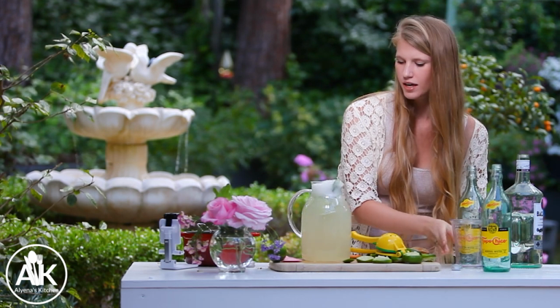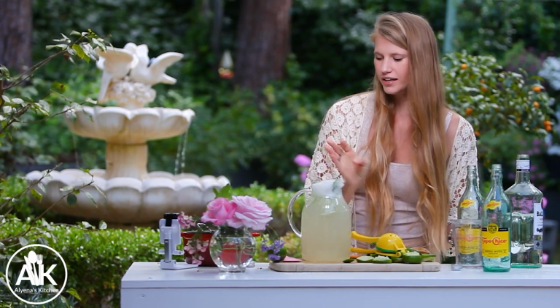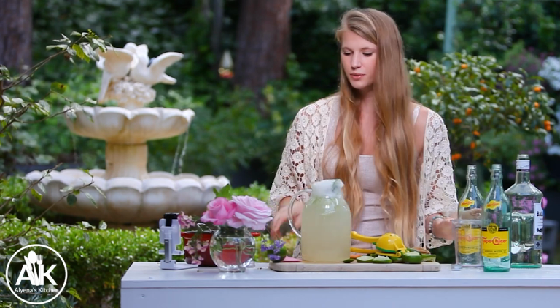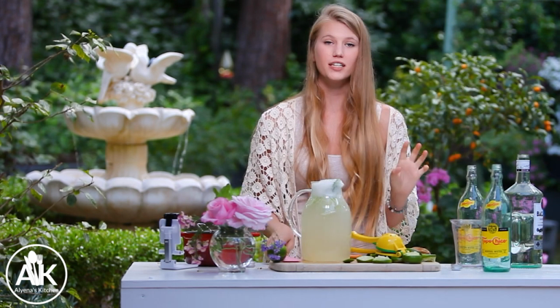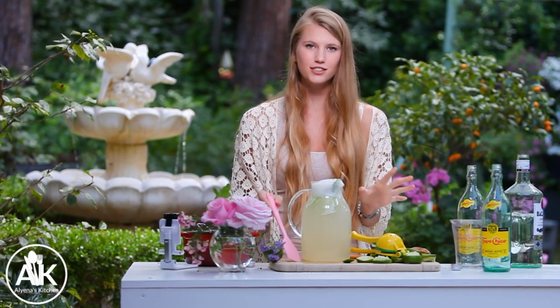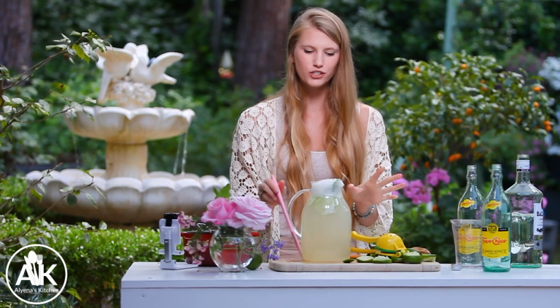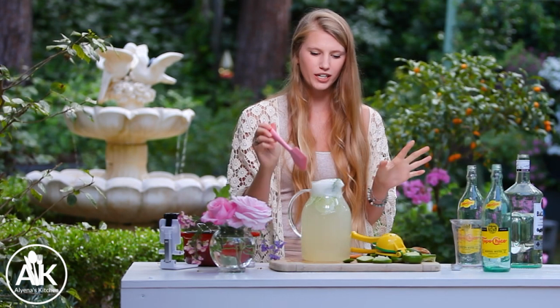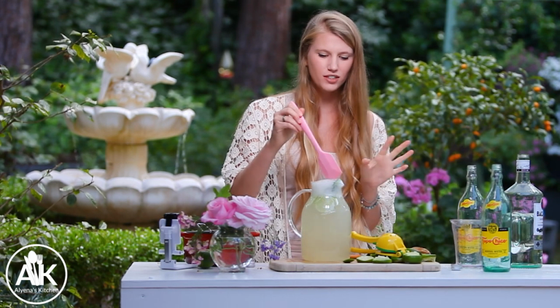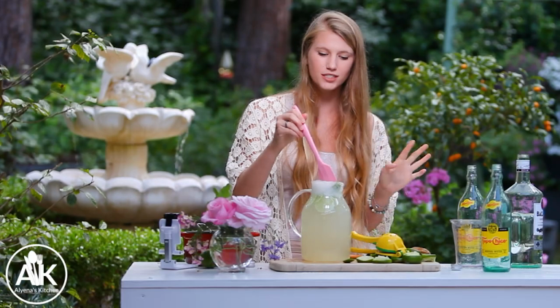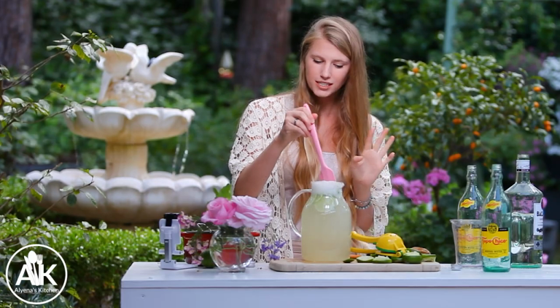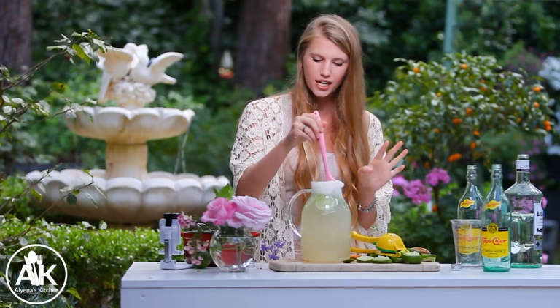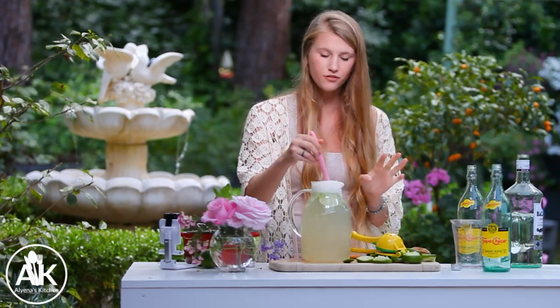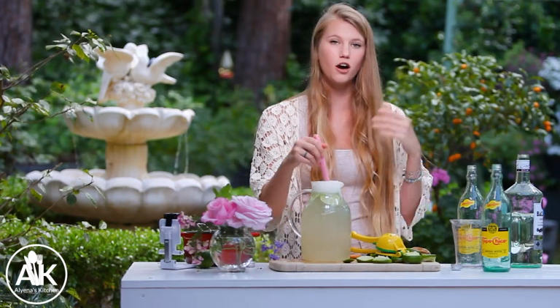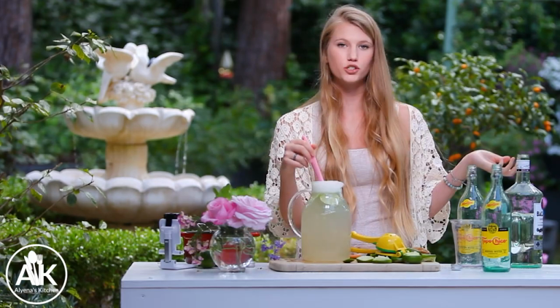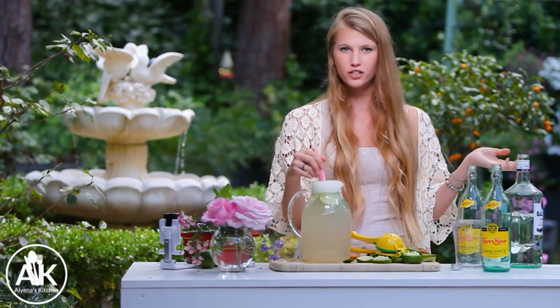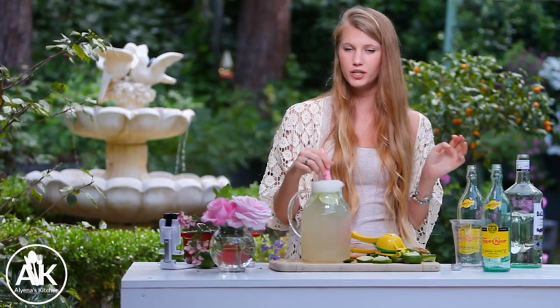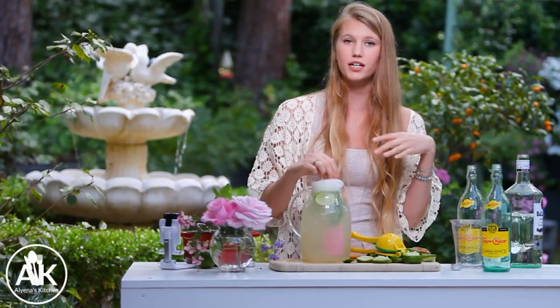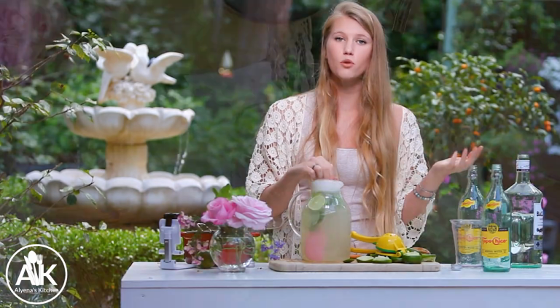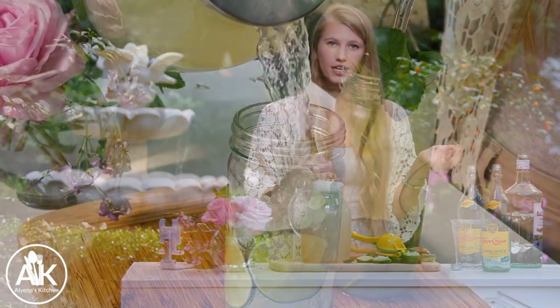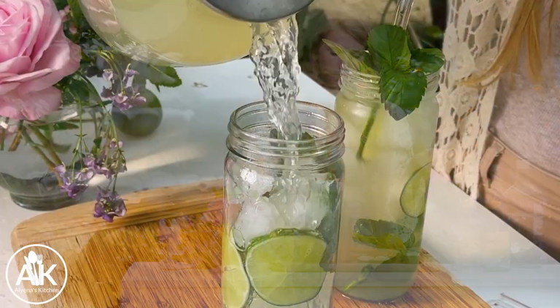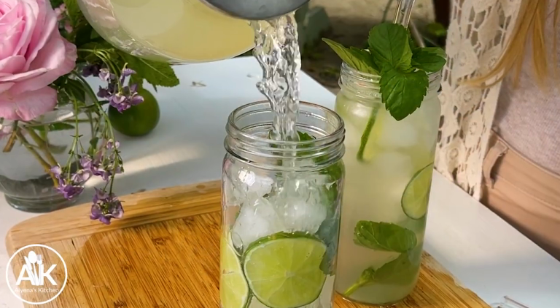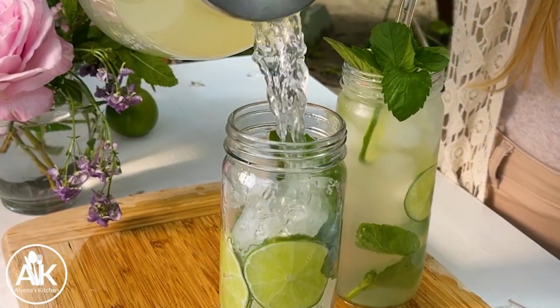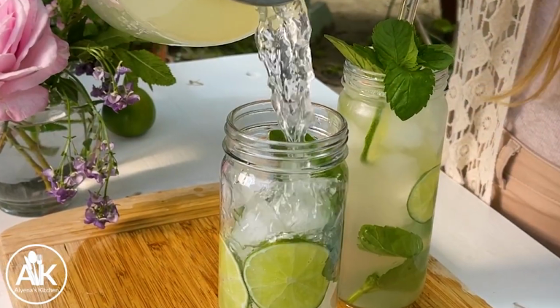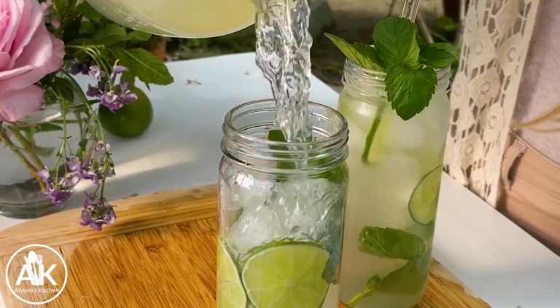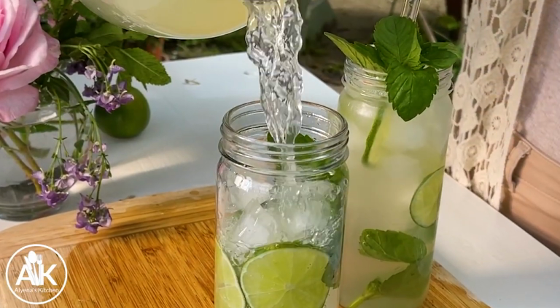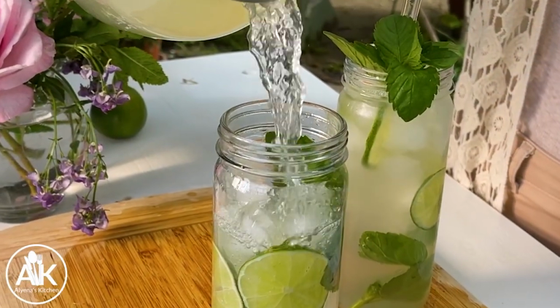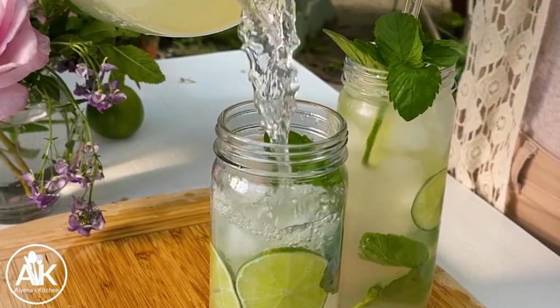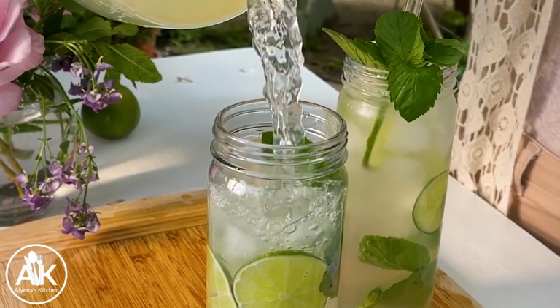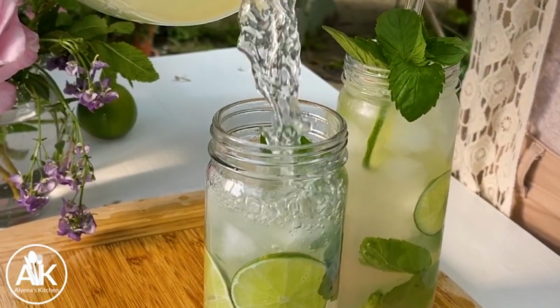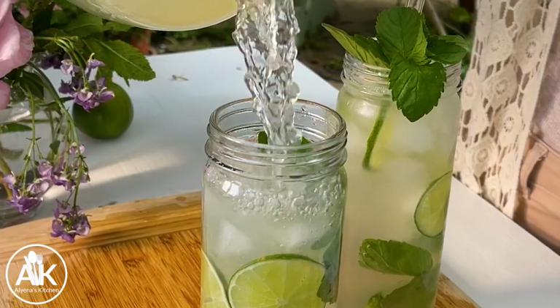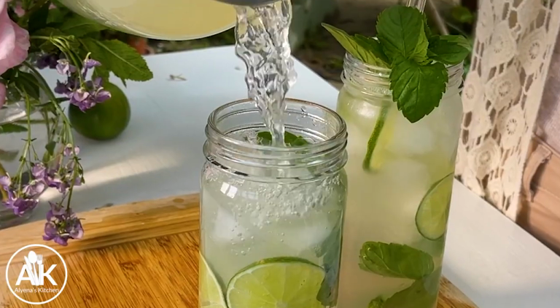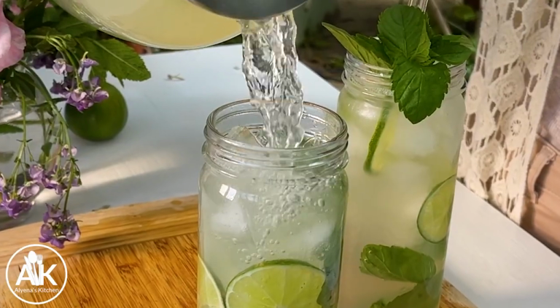Now we can give this a stir and a little taste test. If you want it sweeter you can add in more of that simple syrup, or if you want it boozier you can add in more booze.